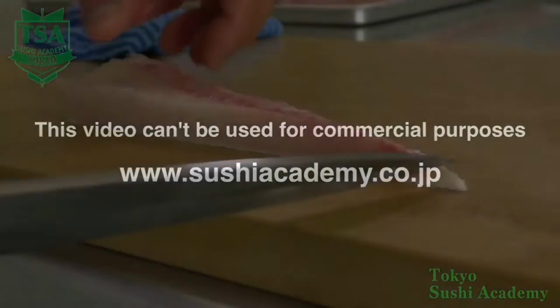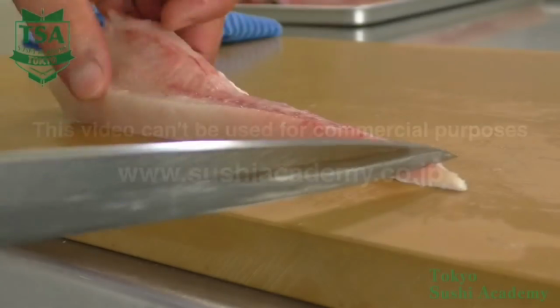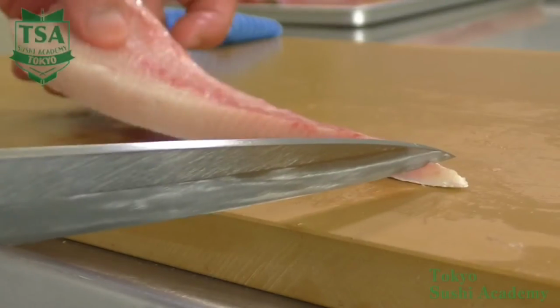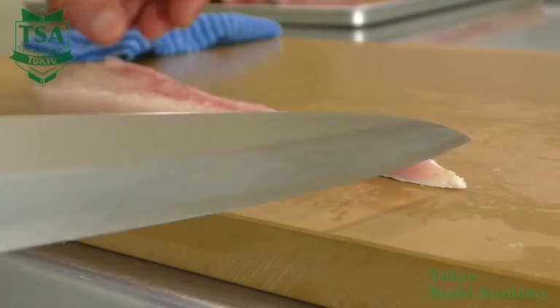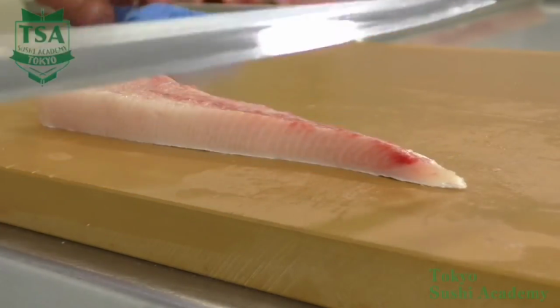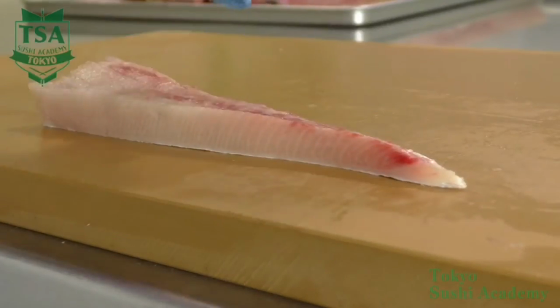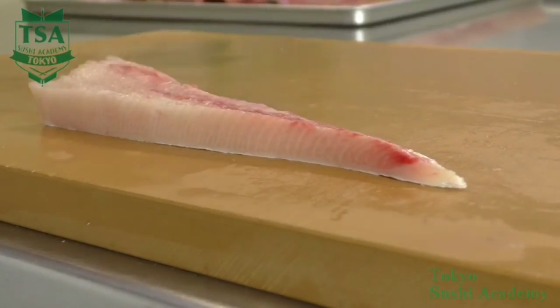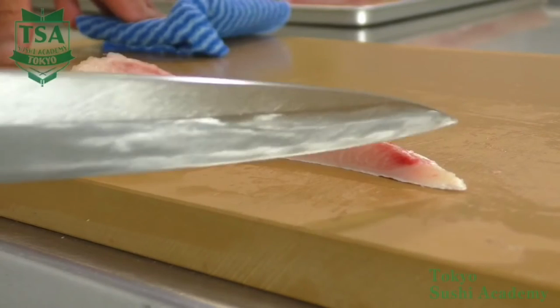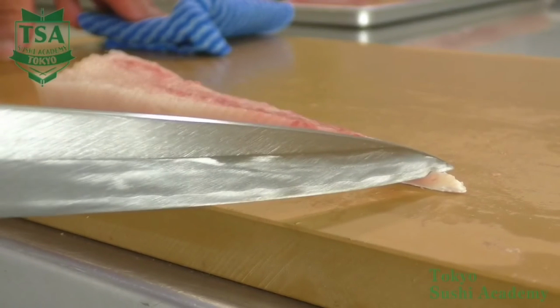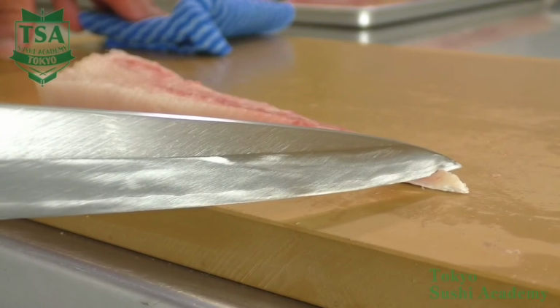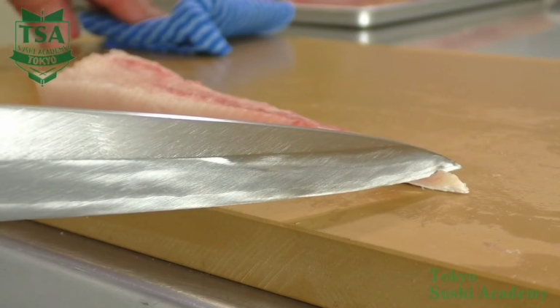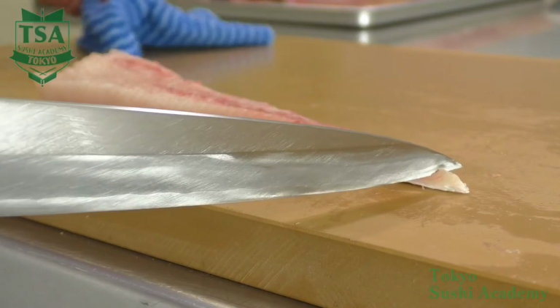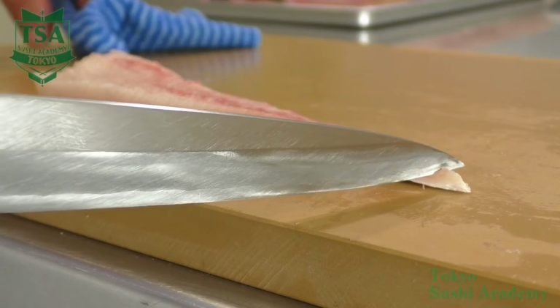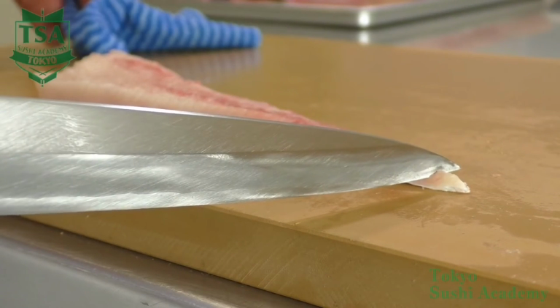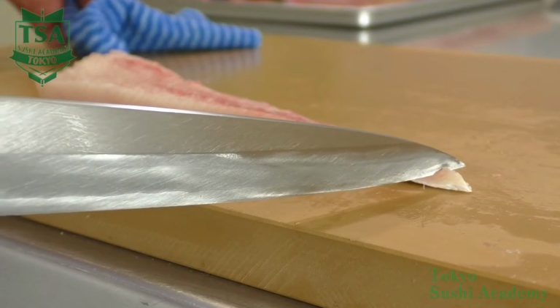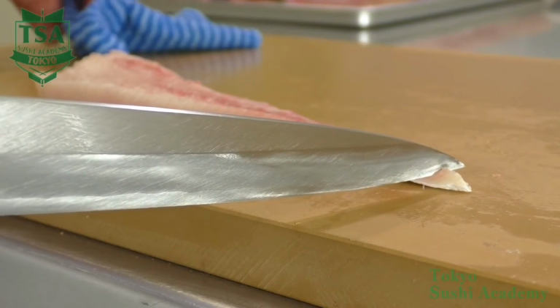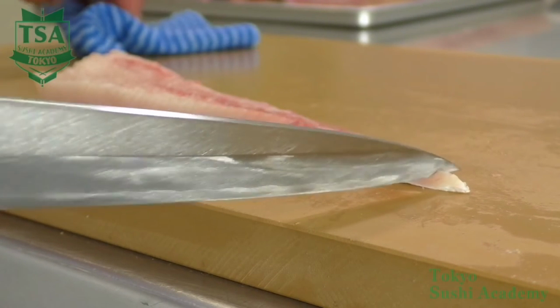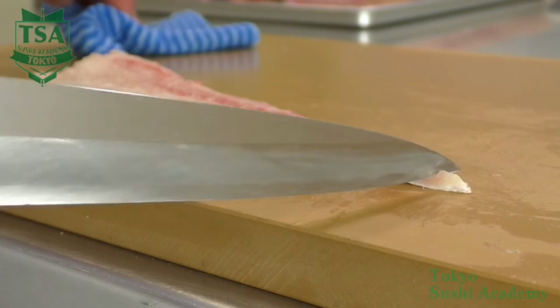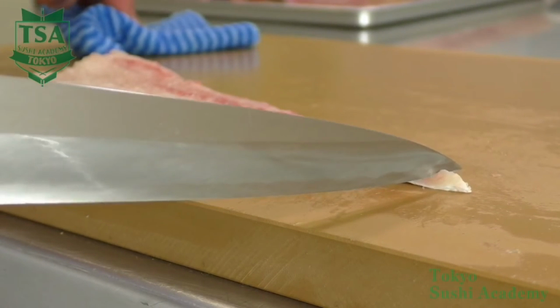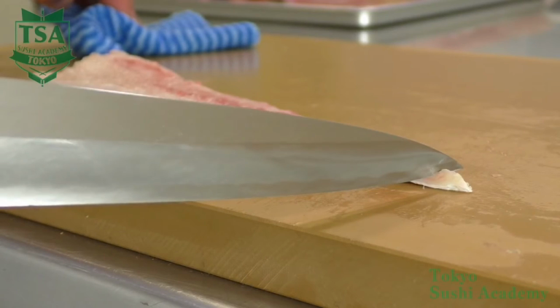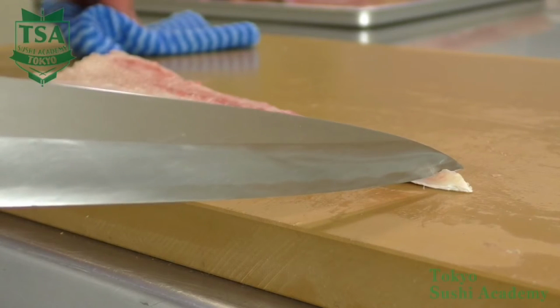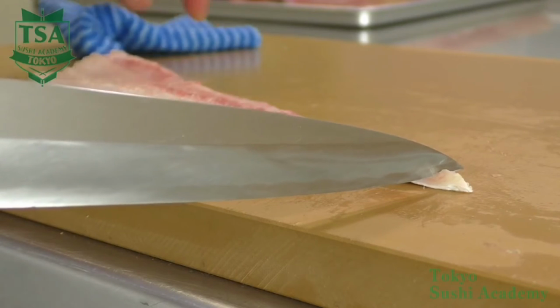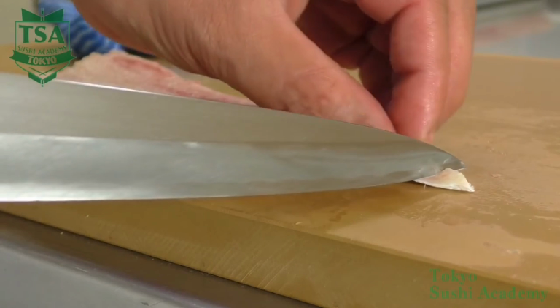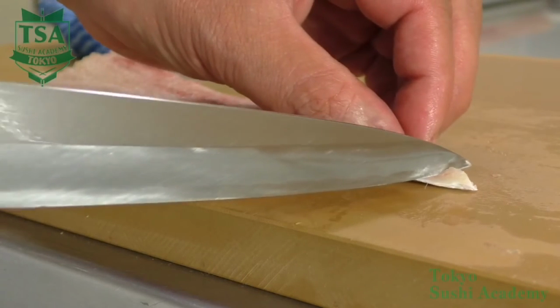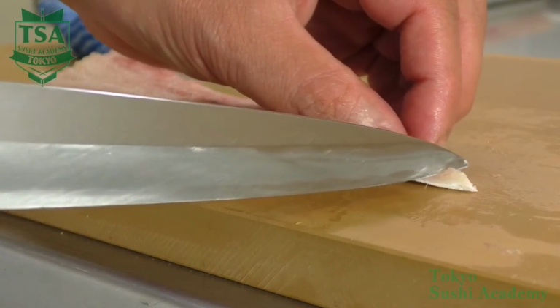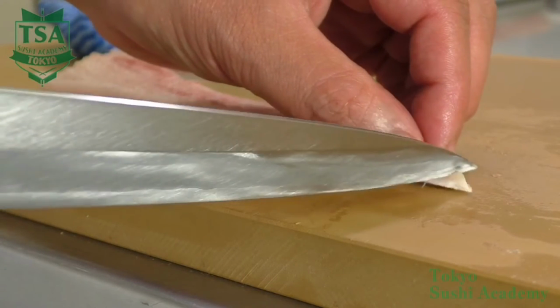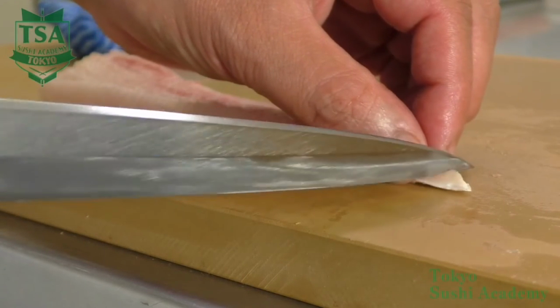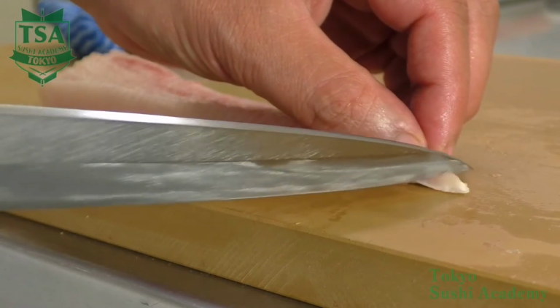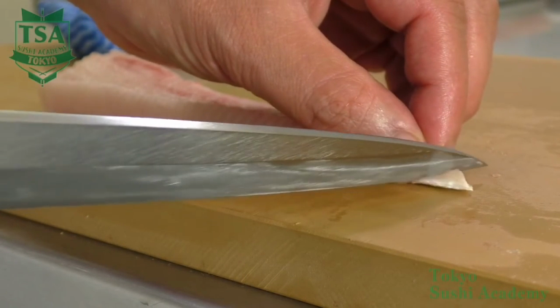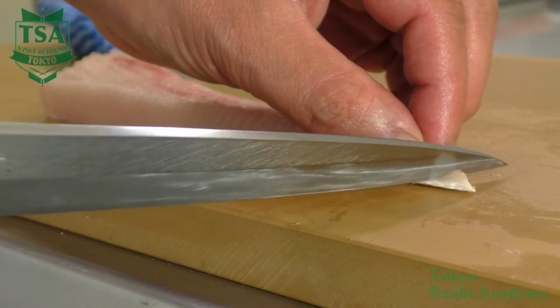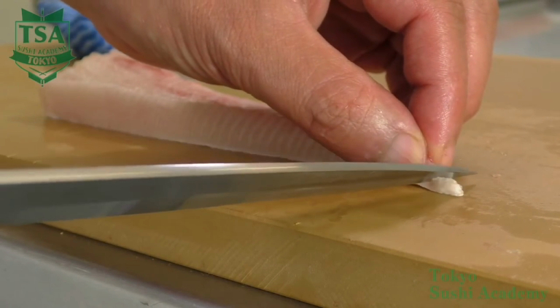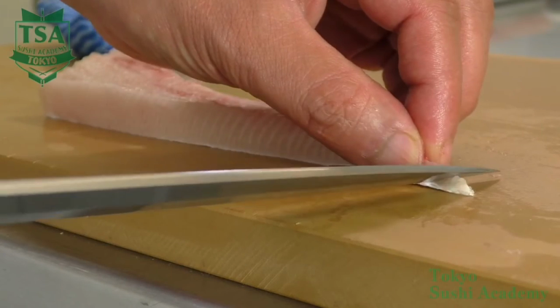The basic way of skinning. In this movie, I would like to explain how to skin a yellowtail. First, I would like to explain the uchibiki skinning style, which means skinning toward you, also called kantobiki.